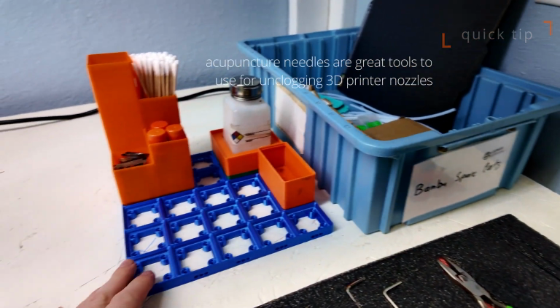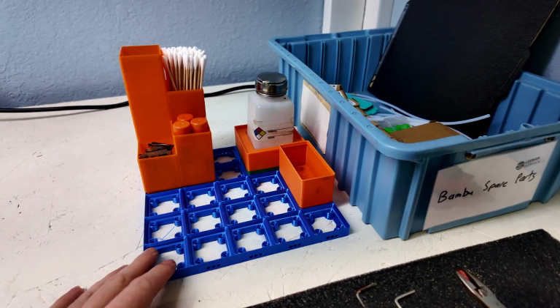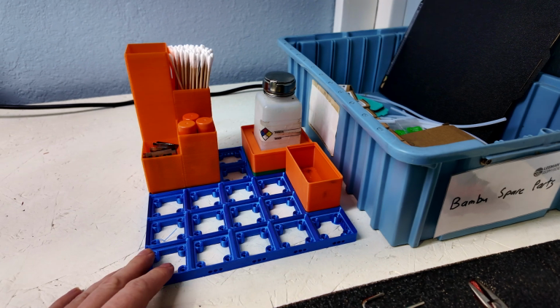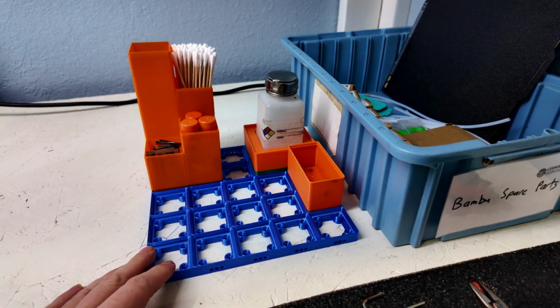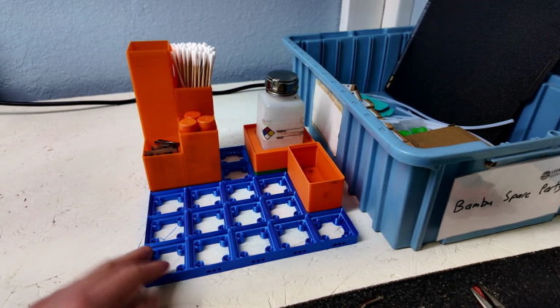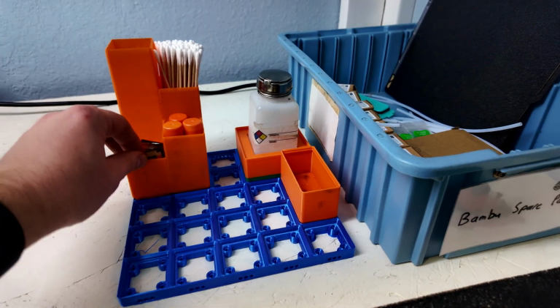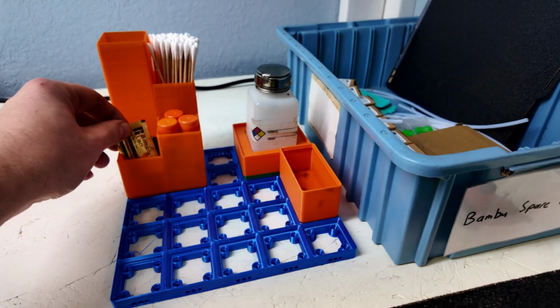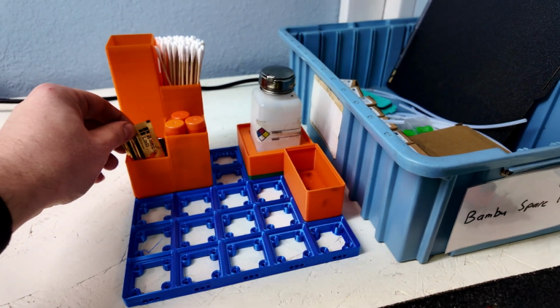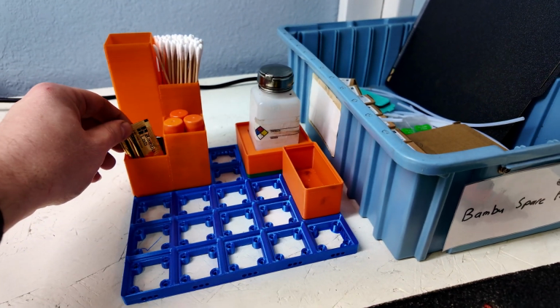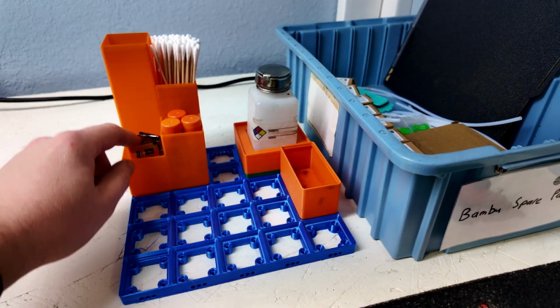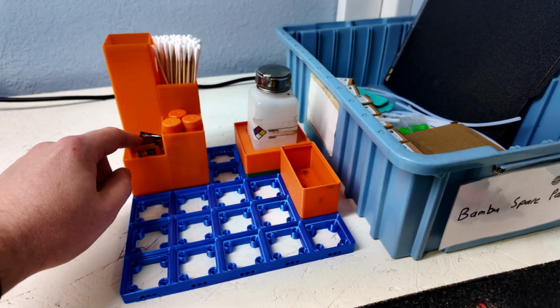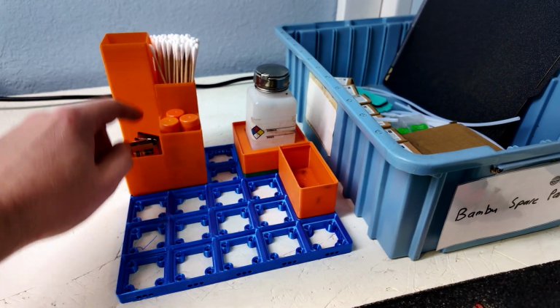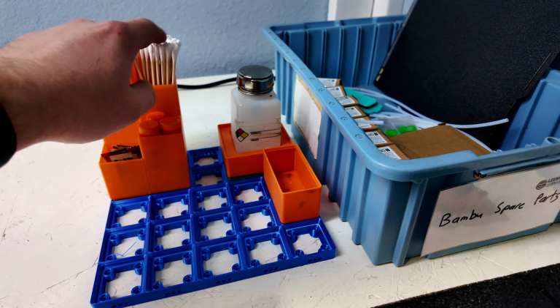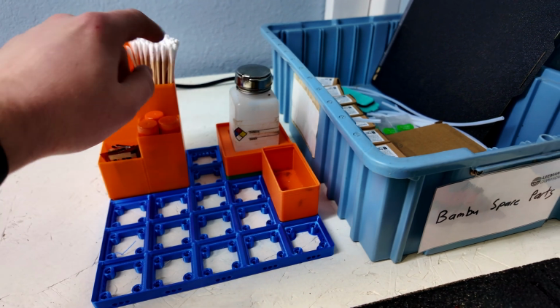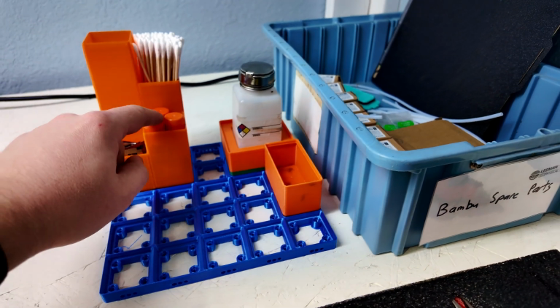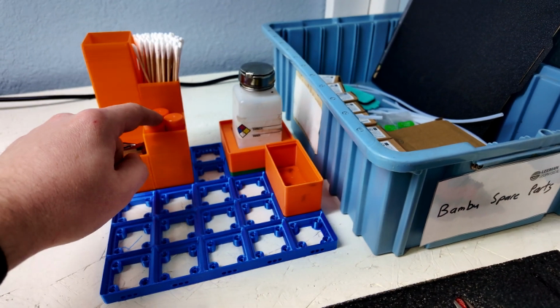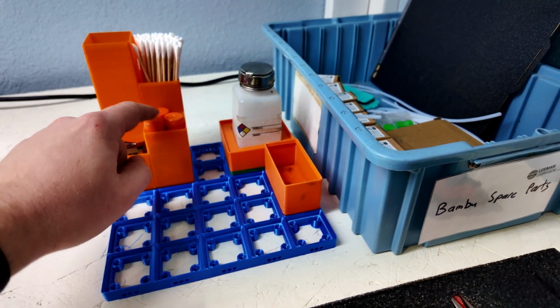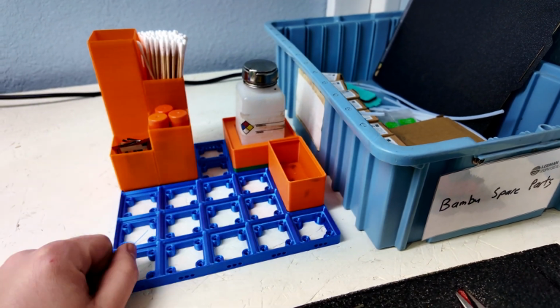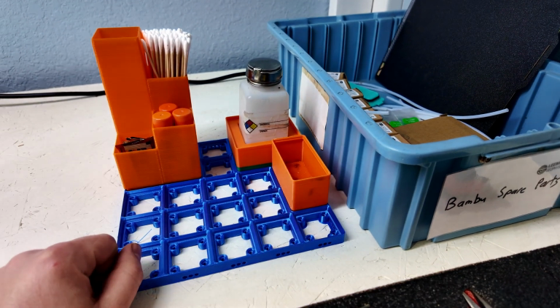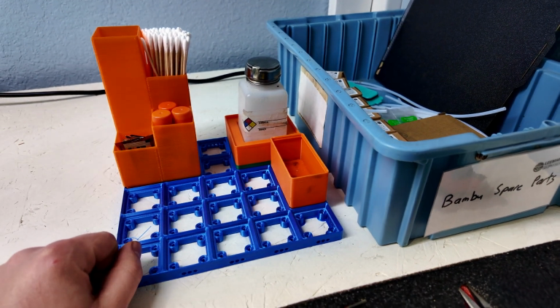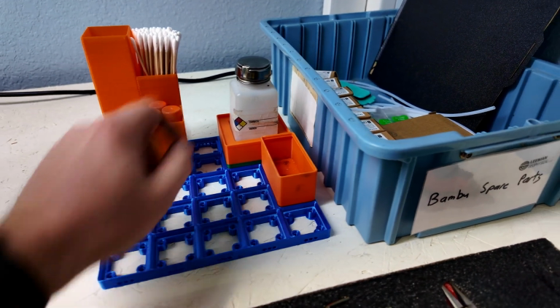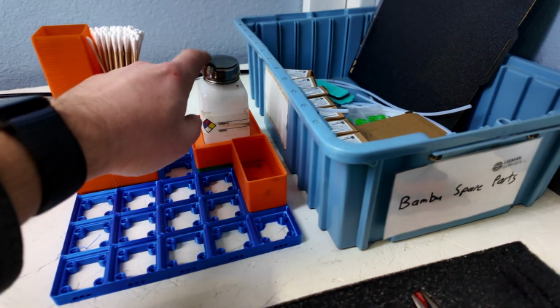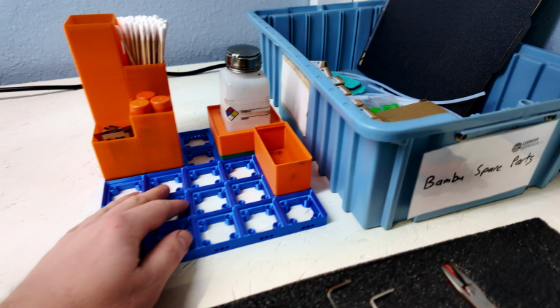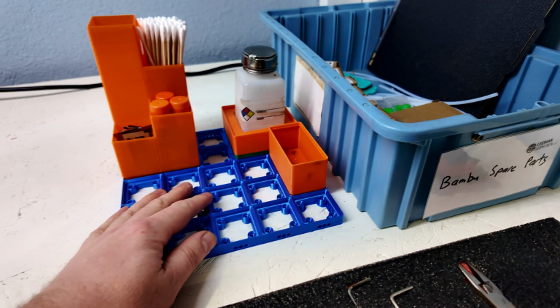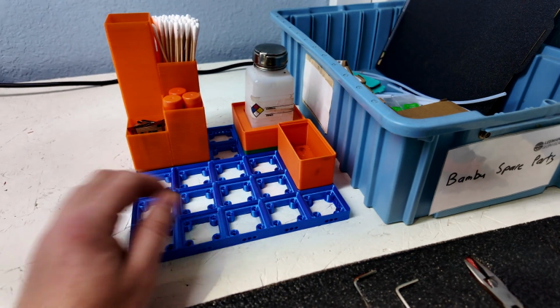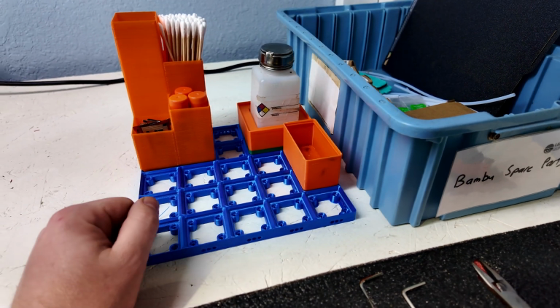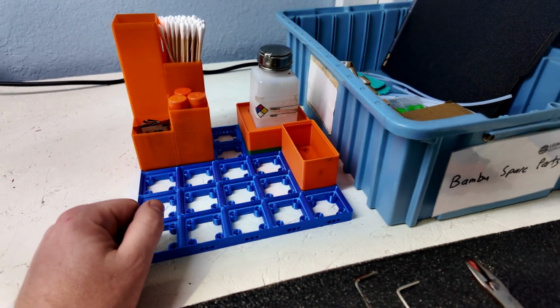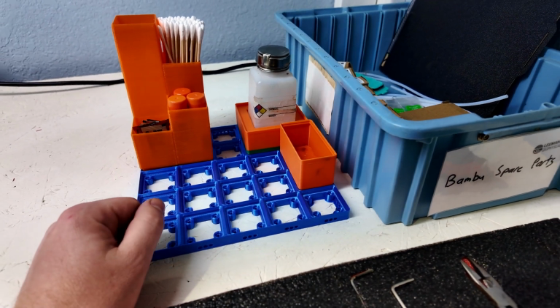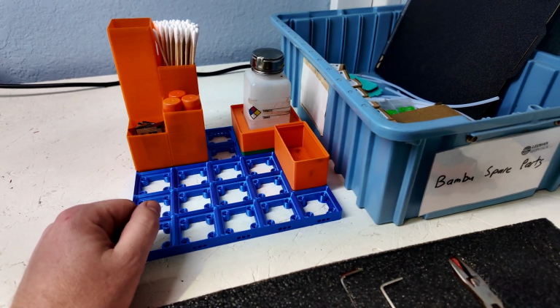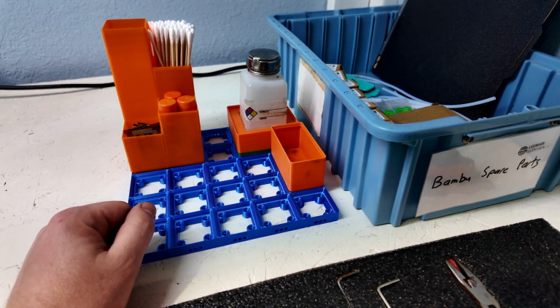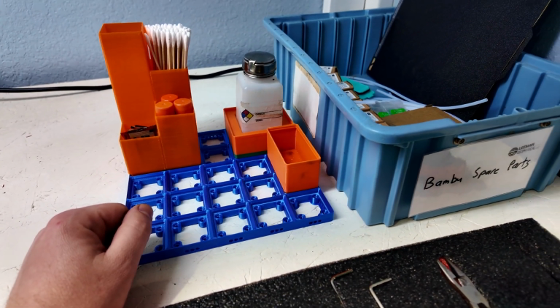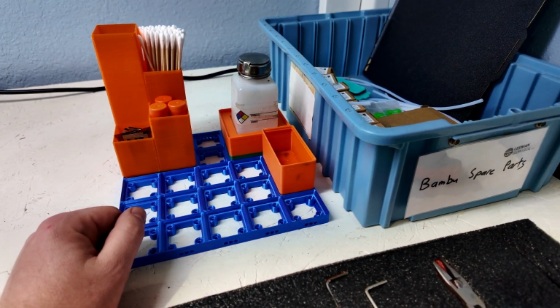But back here there's a Gridfinity plate. I've got the thermal grease and lead screw lubricant, some Q-tips, the glue sticks, and some alcohol, and then lots of extra room on this plate for whatever else we need for our 3D printers.